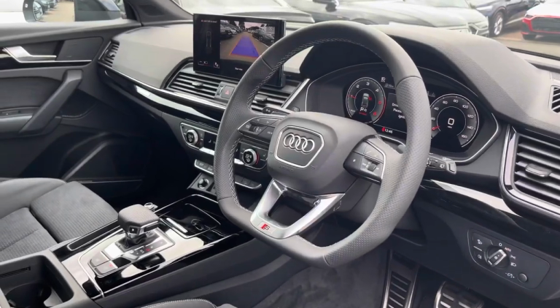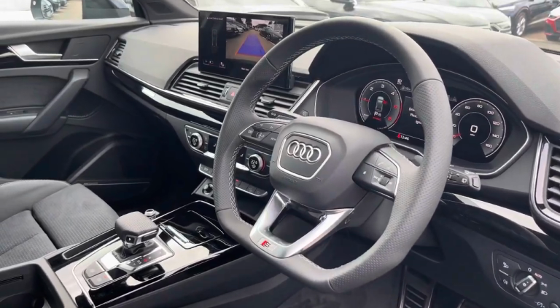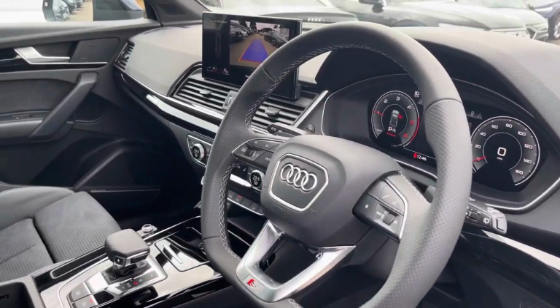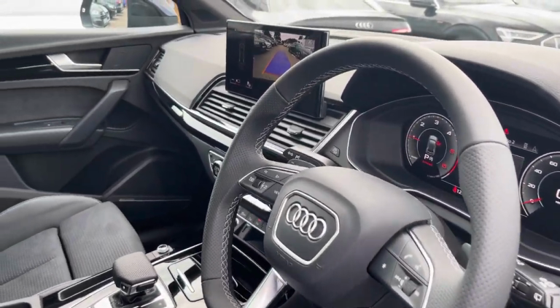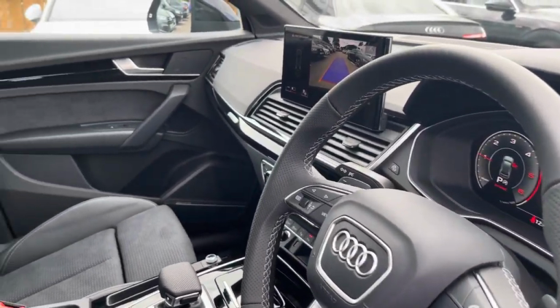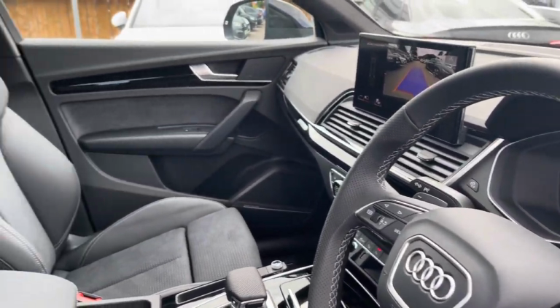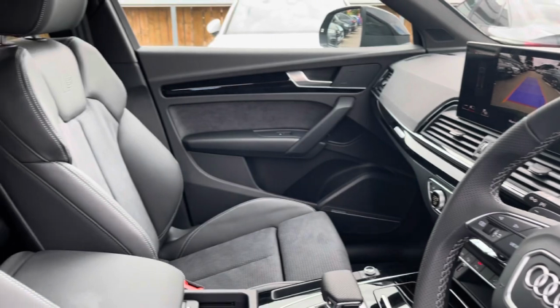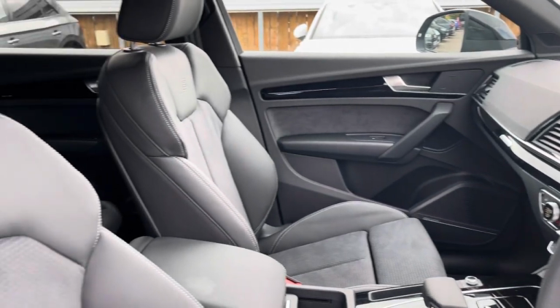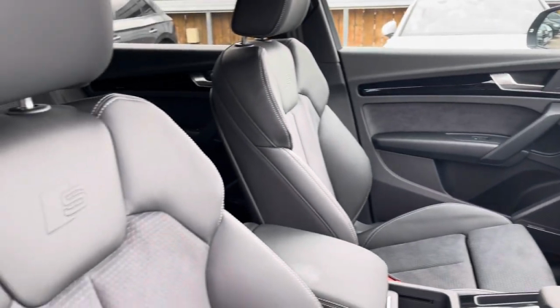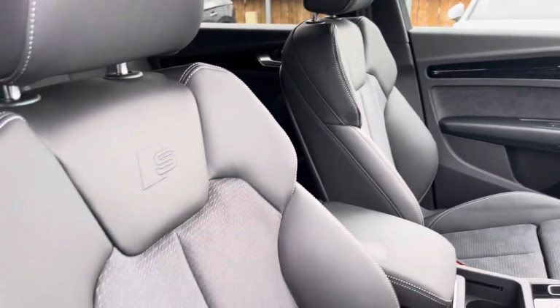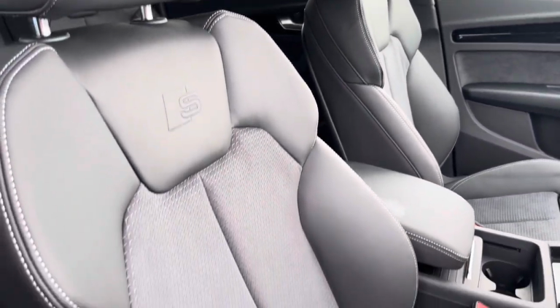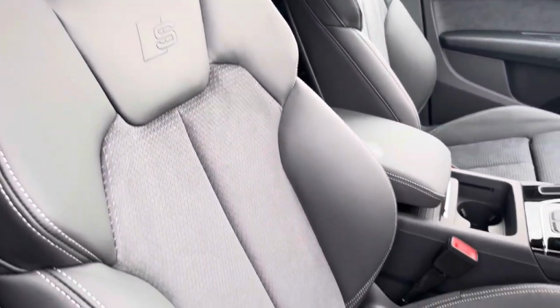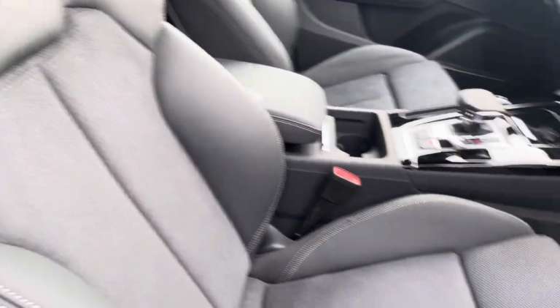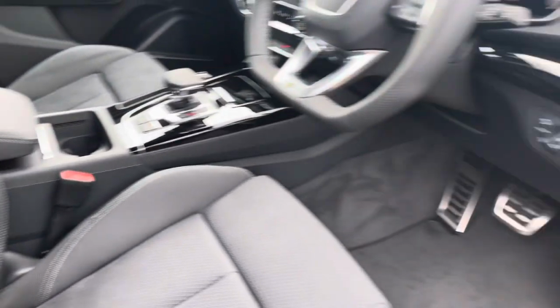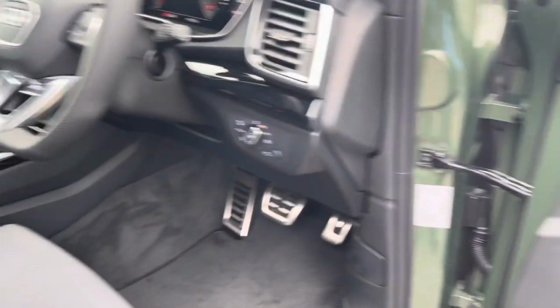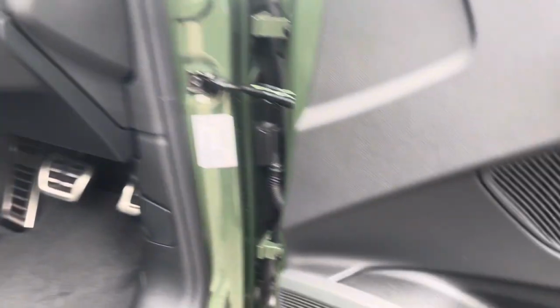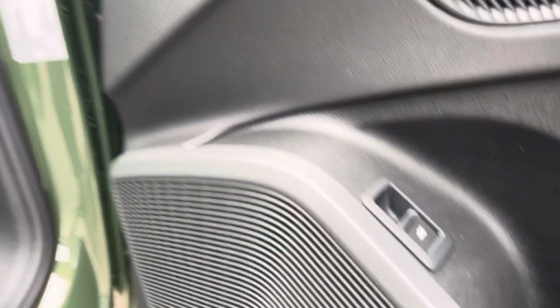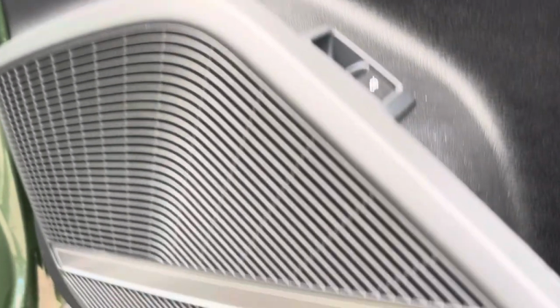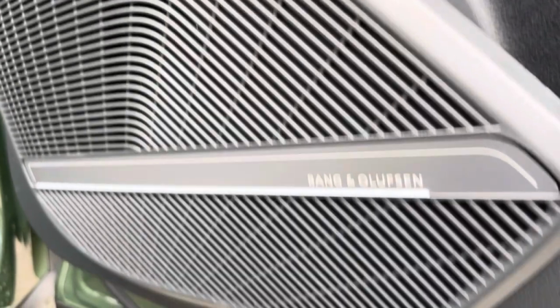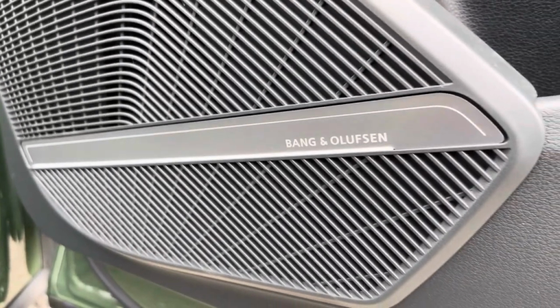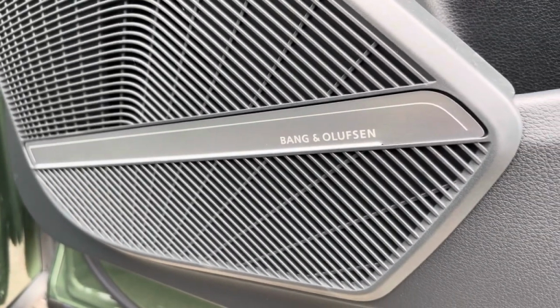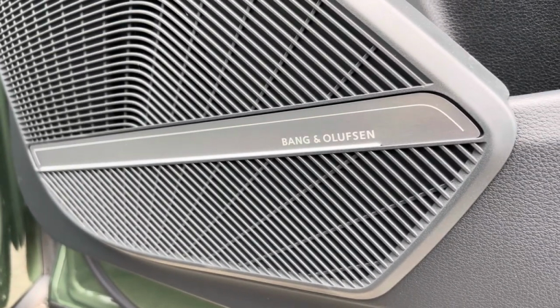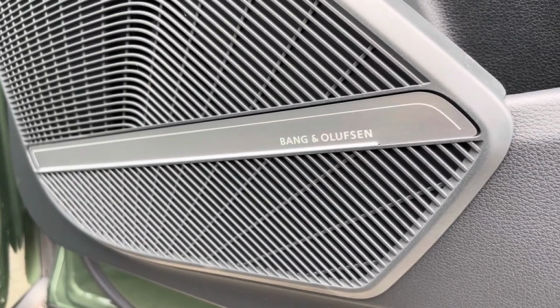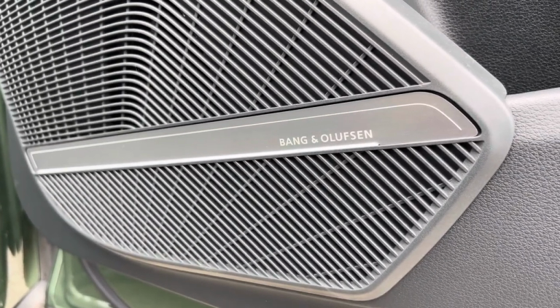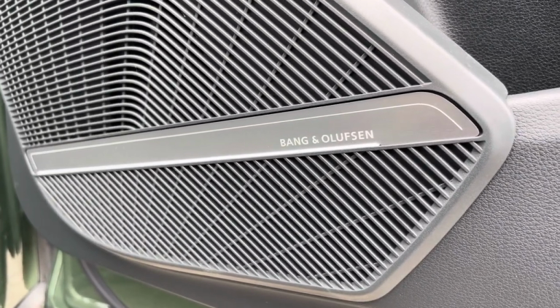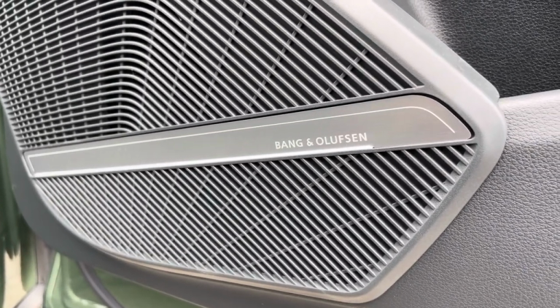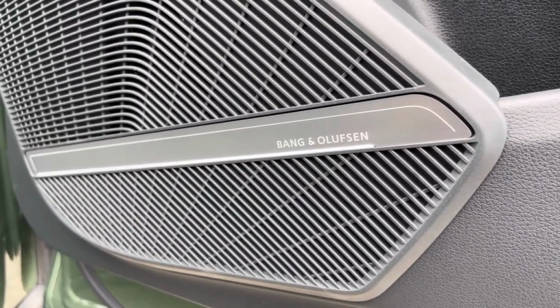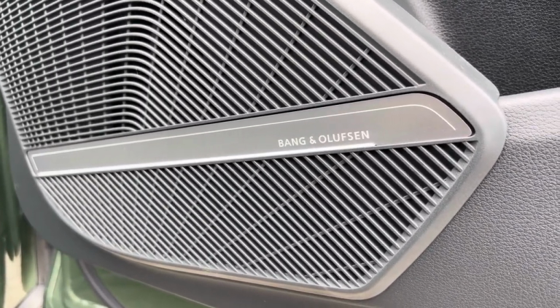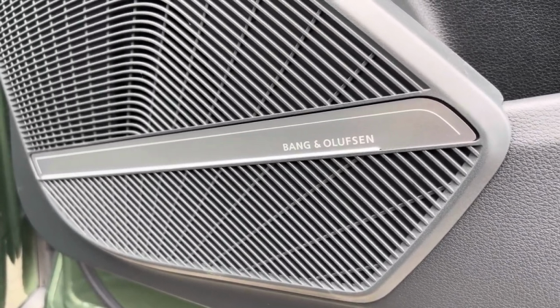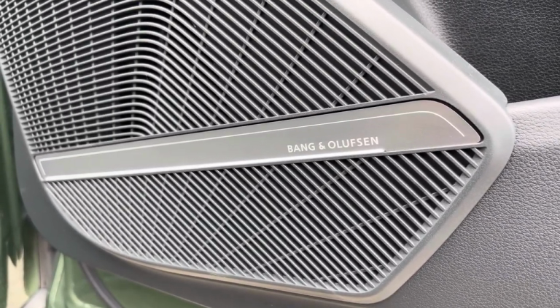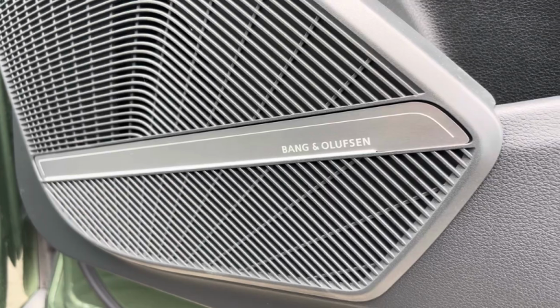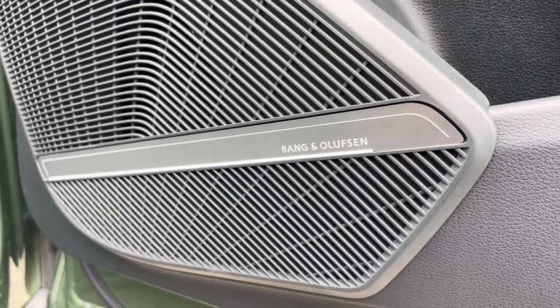You'll like the multifunction steering wheel with the S embossed front sports seats. As we move down now we've got the Bang & Olufsen sound system, which has come as part of the optional technology pack and is great to listen to your favourite audio on any journey.